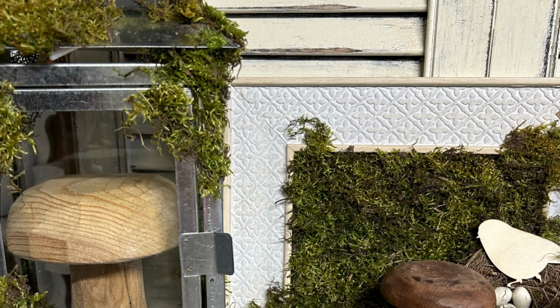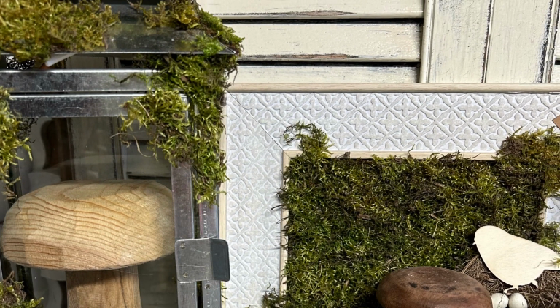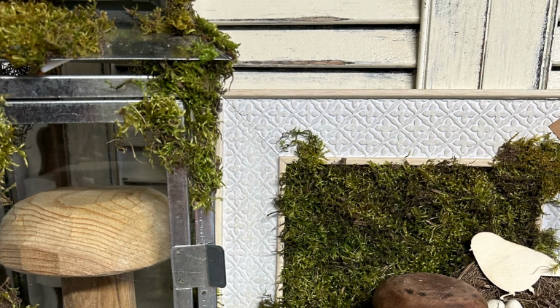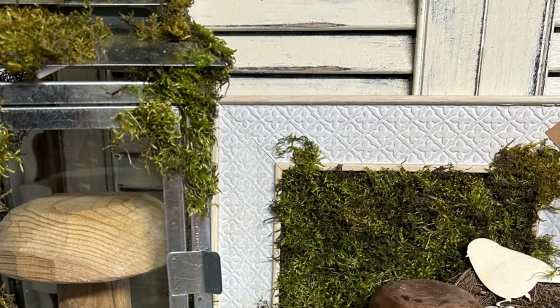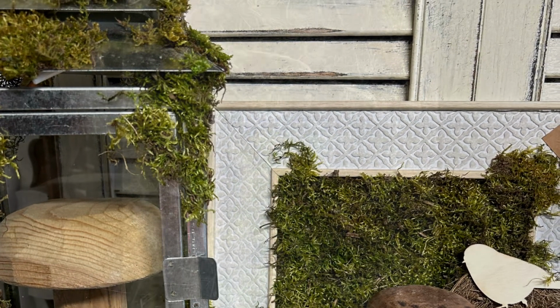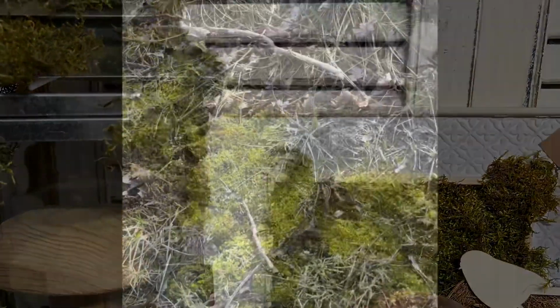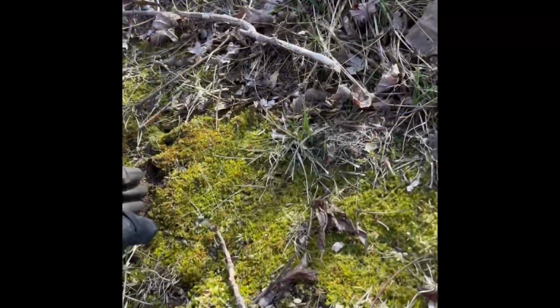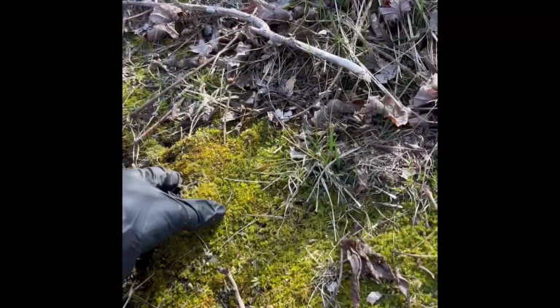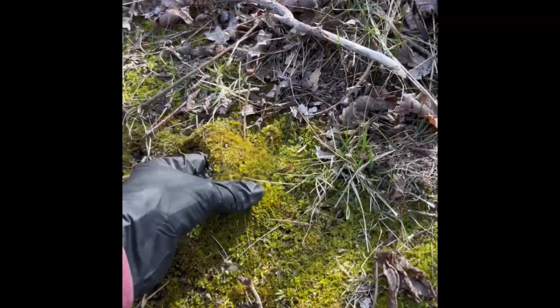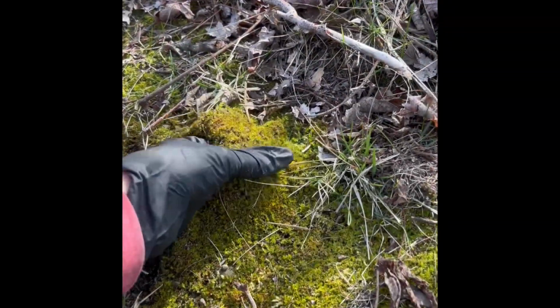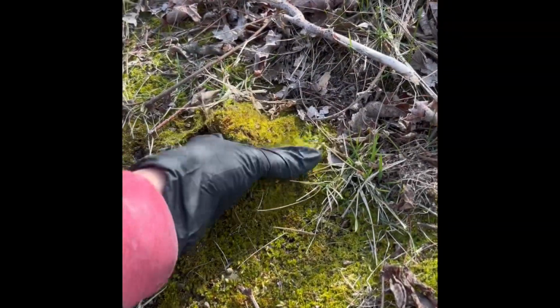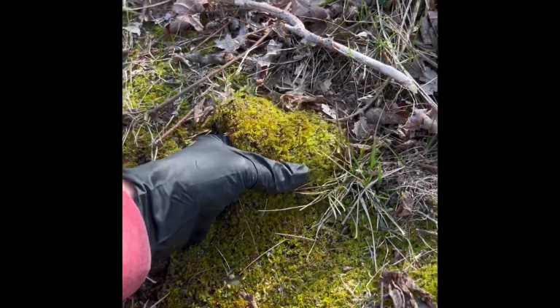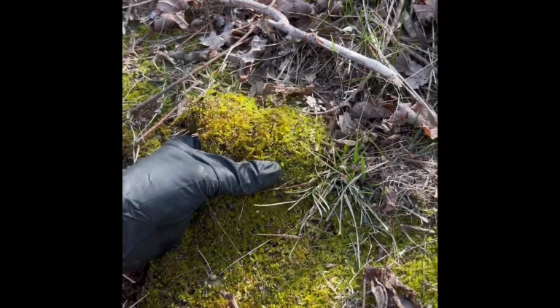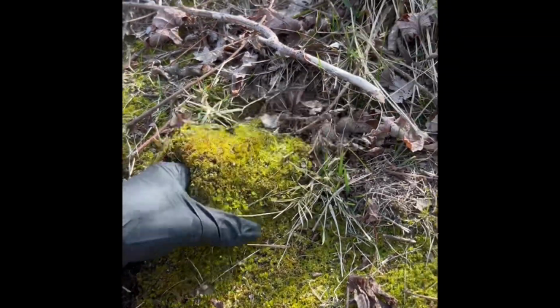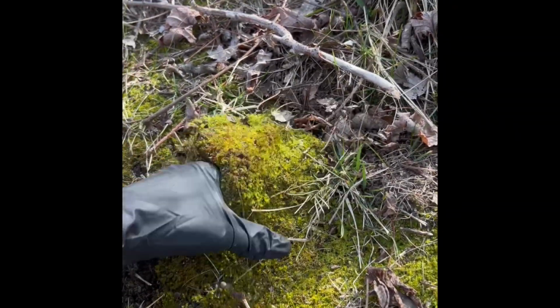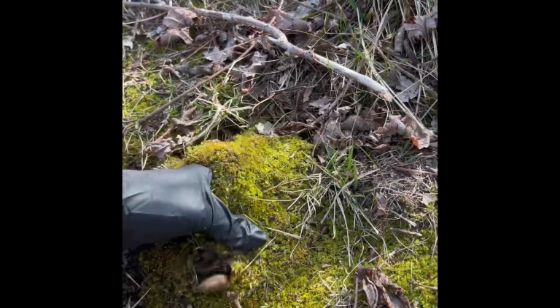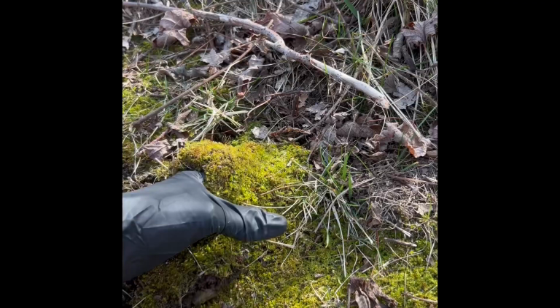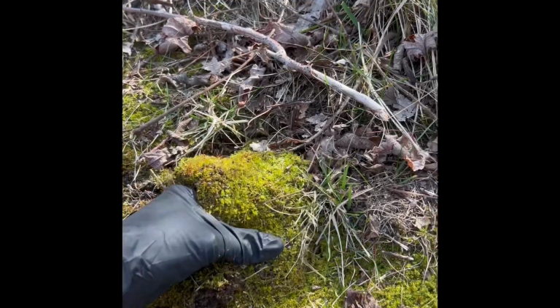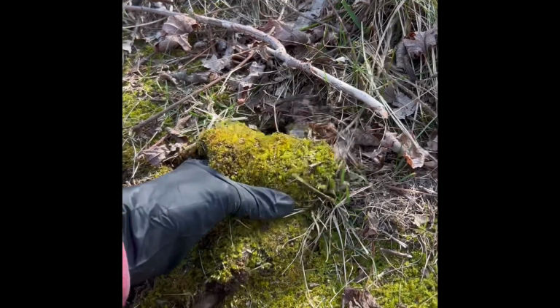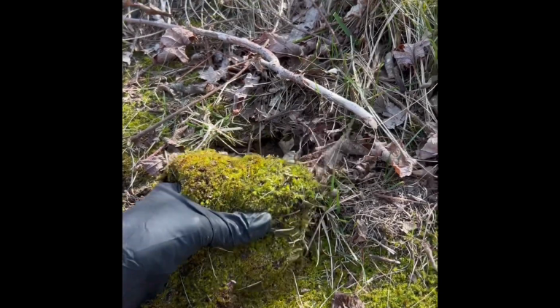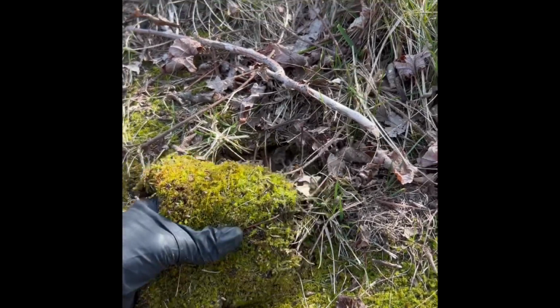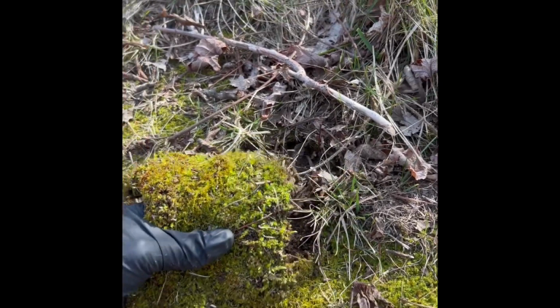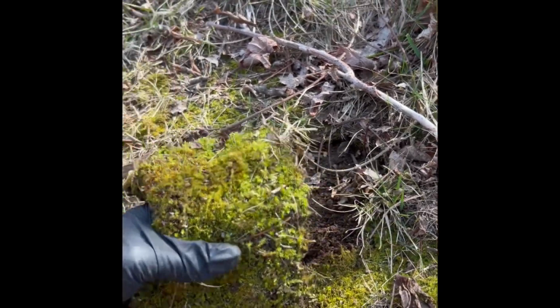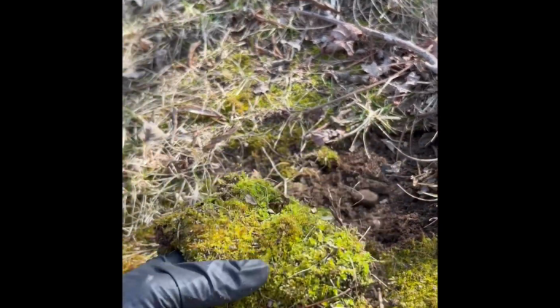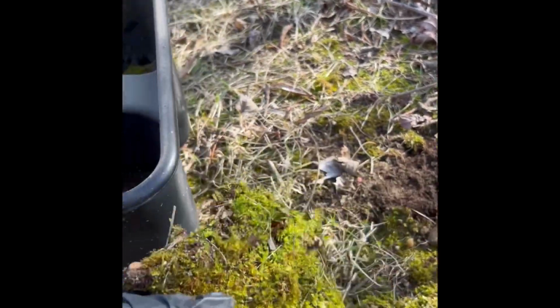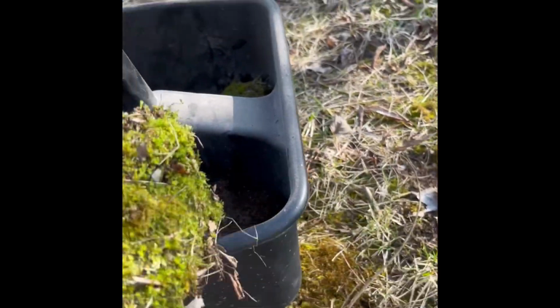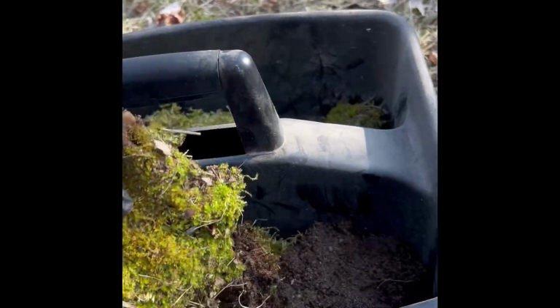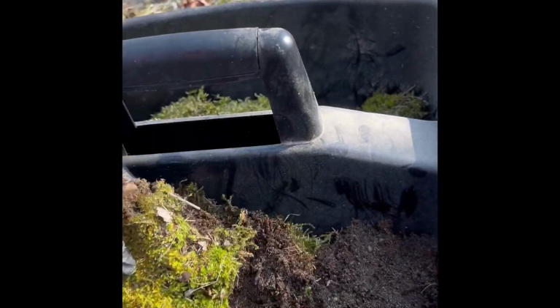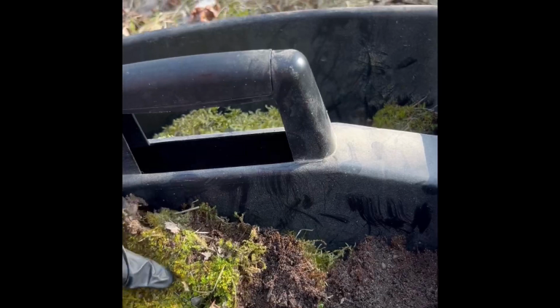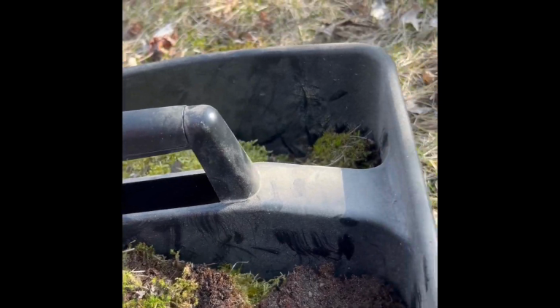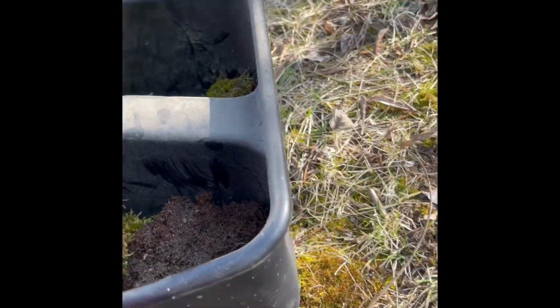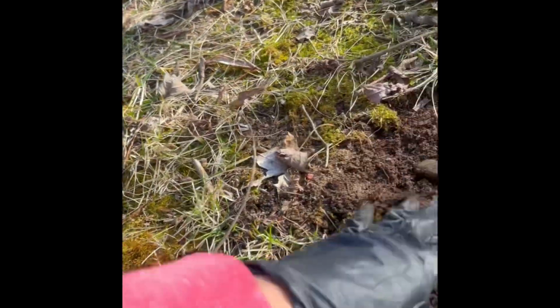I can't even count how many times I've been to the dollar store or to the craft store to buy moss for a project or a craft that I'm working on. It never occurred to me to go harvest my own moss from my very own backyard.